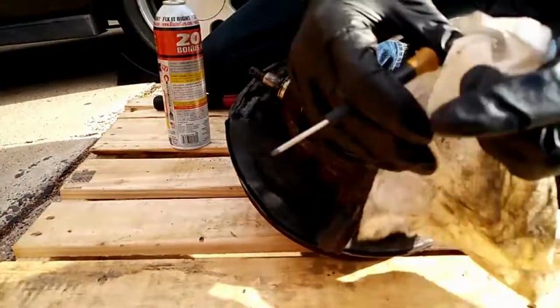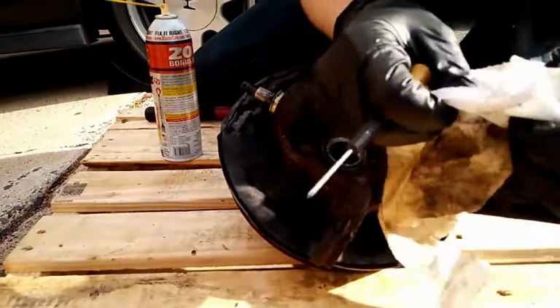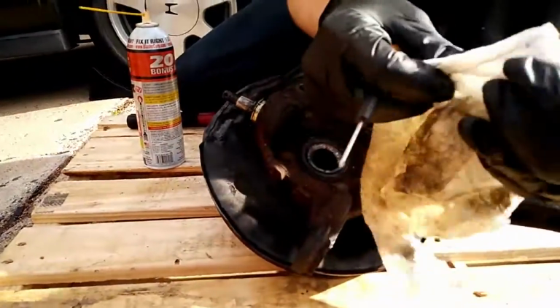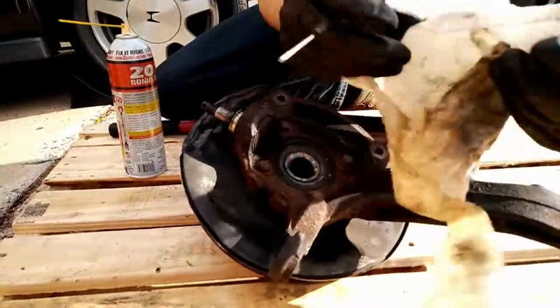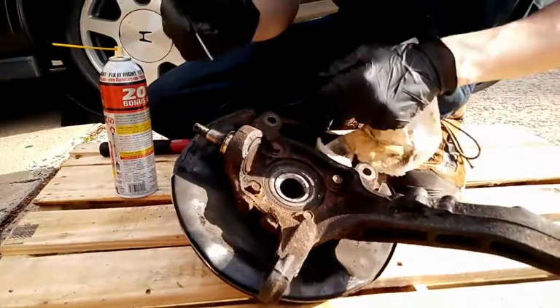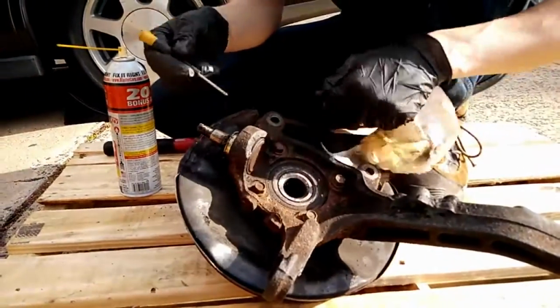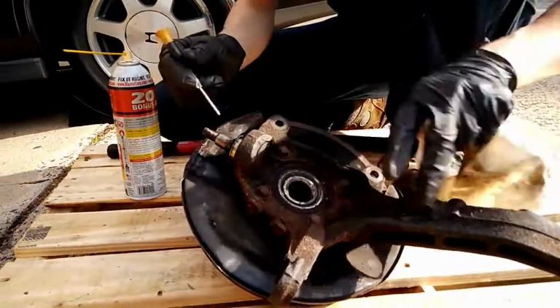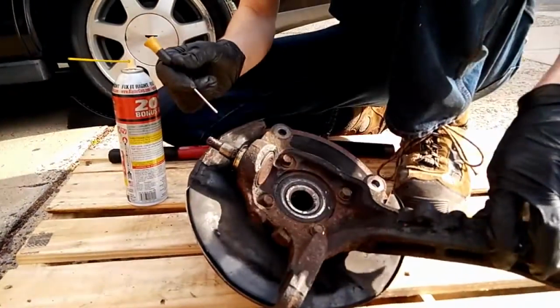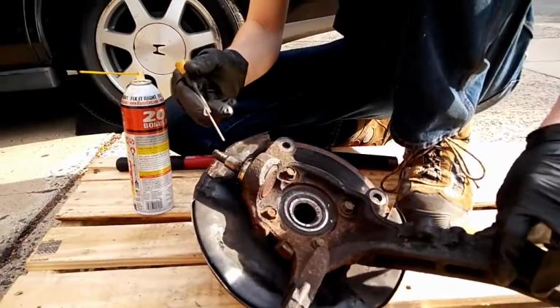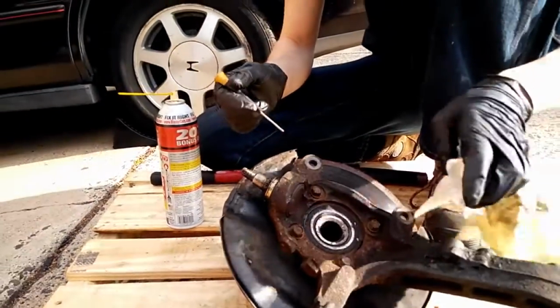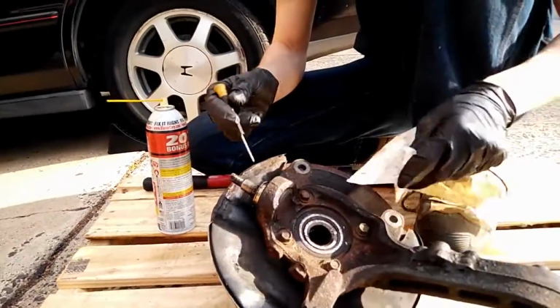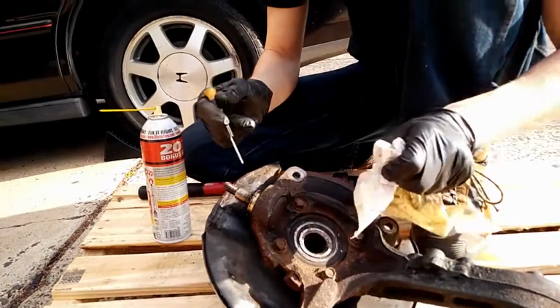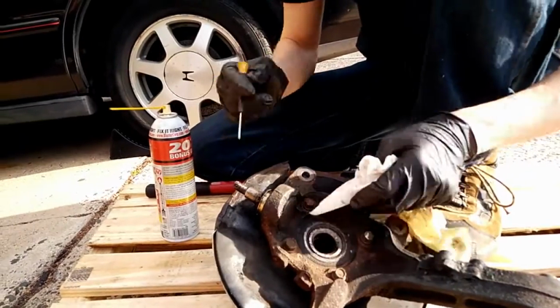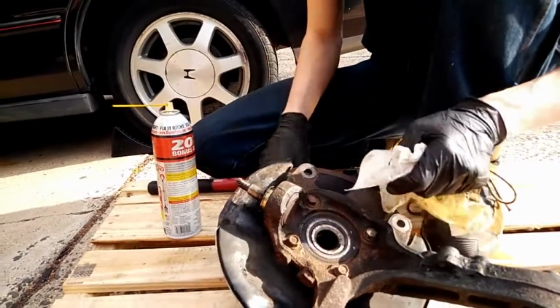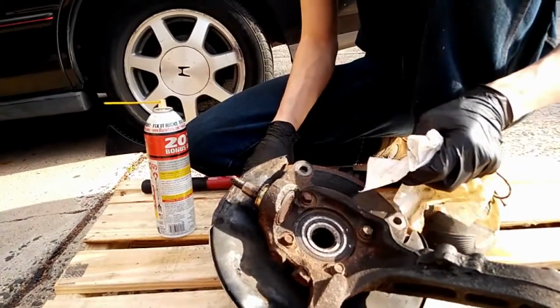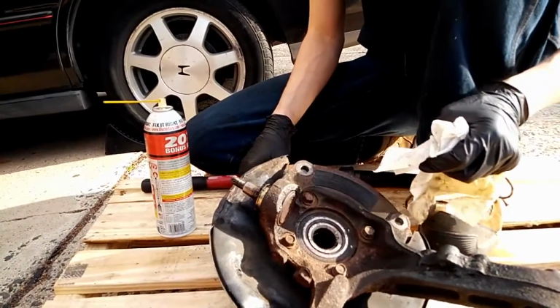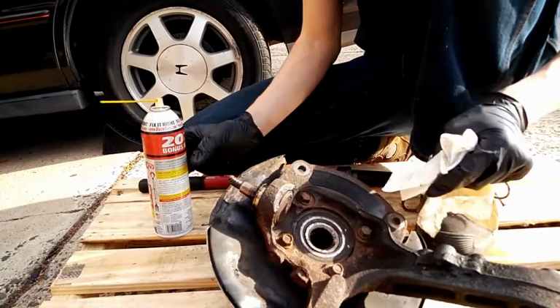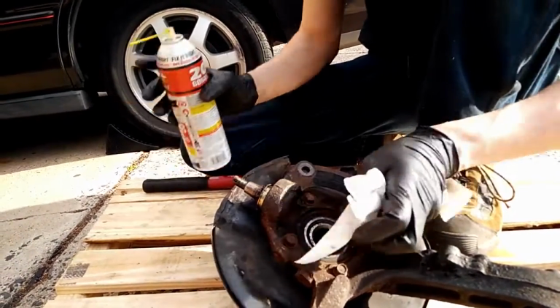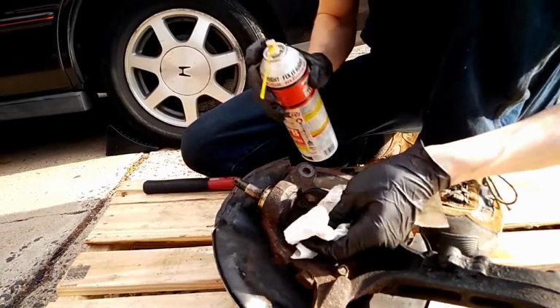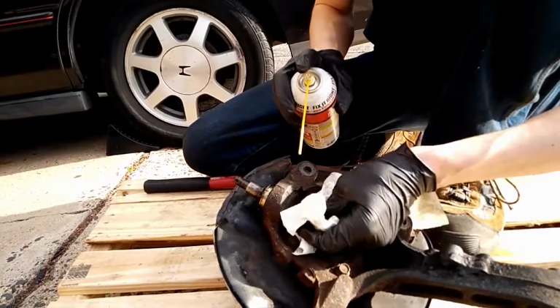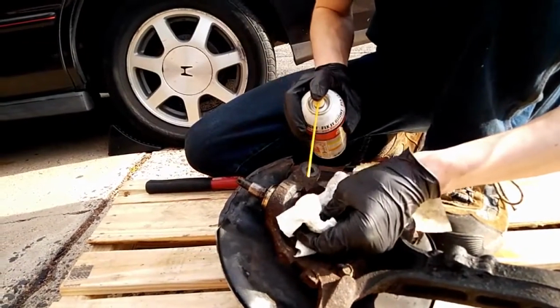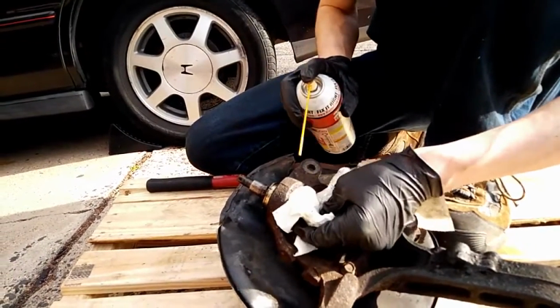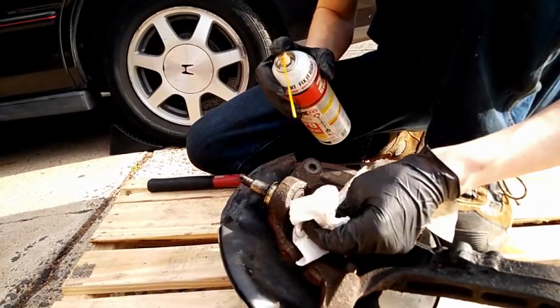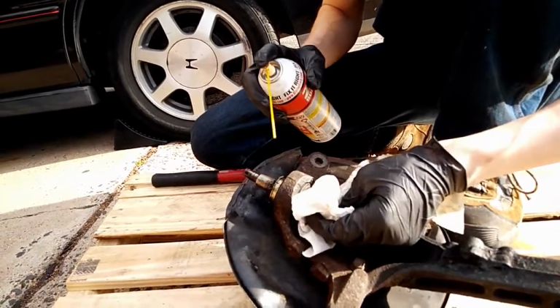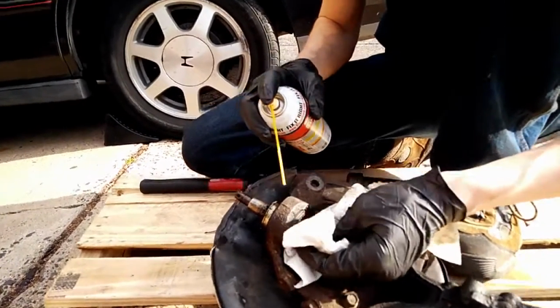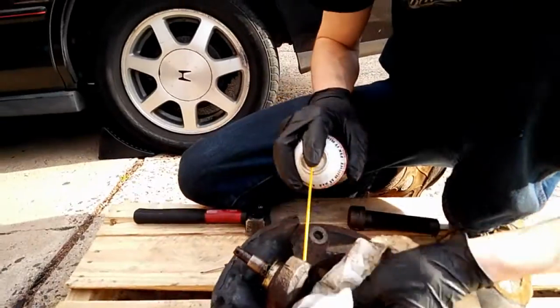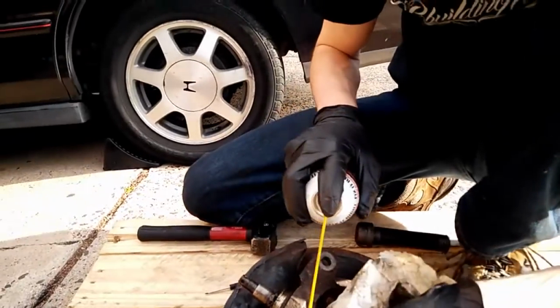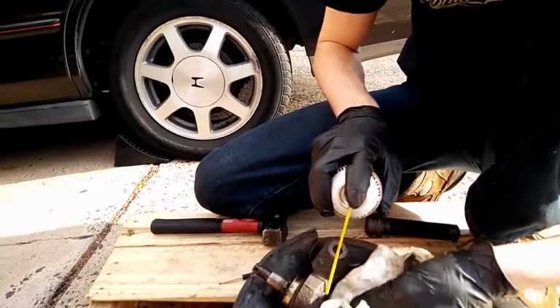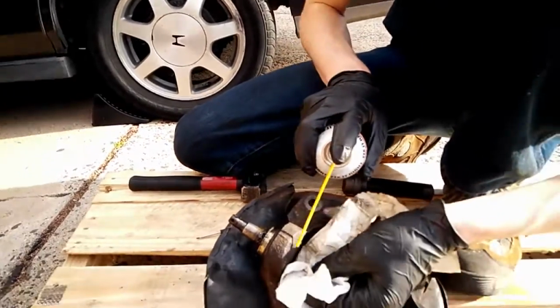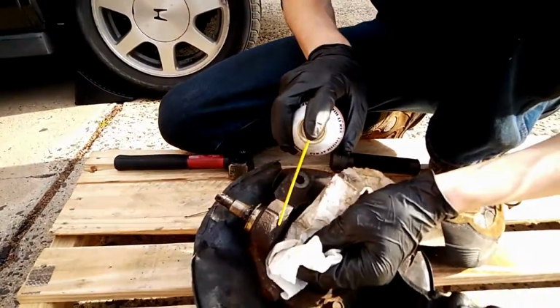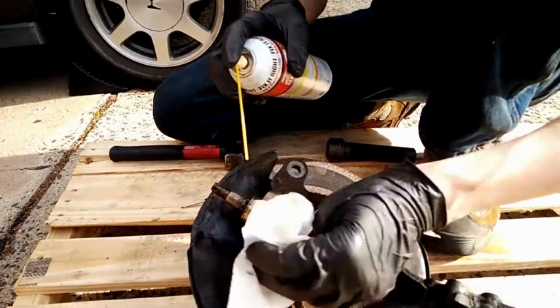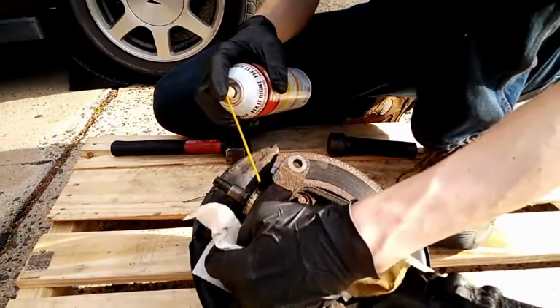Instead, take the rubber boot off and remove that little spring ring with a small screwdriver. Then put a little bit of penetrating oil around the ball joint, being careful not to overspray onto the brake rotor.